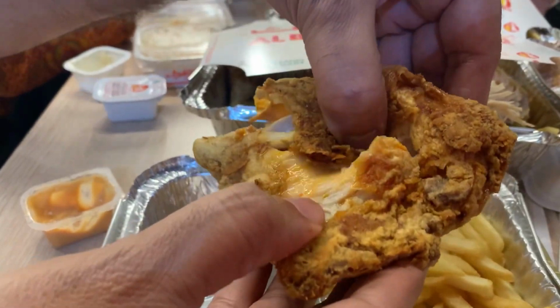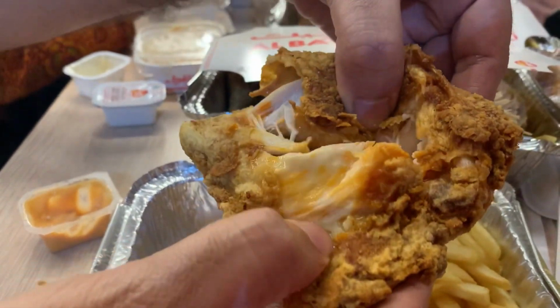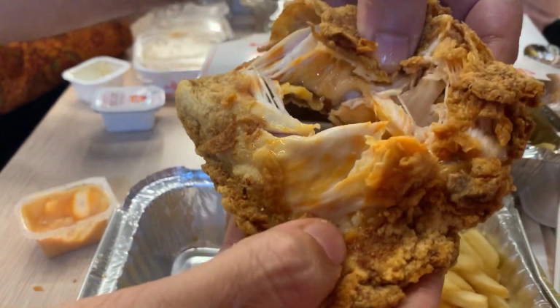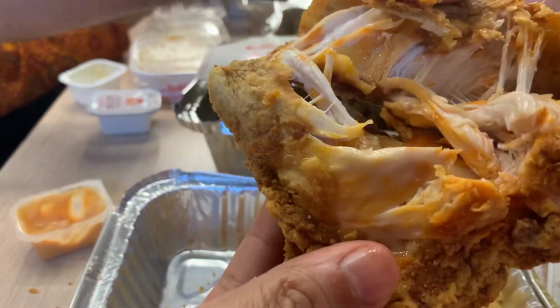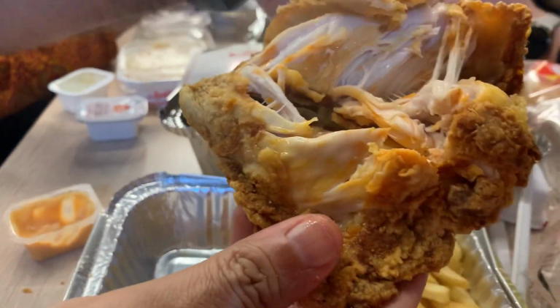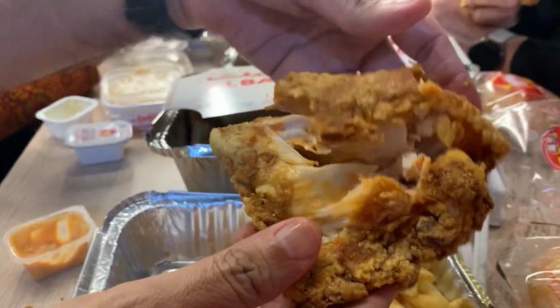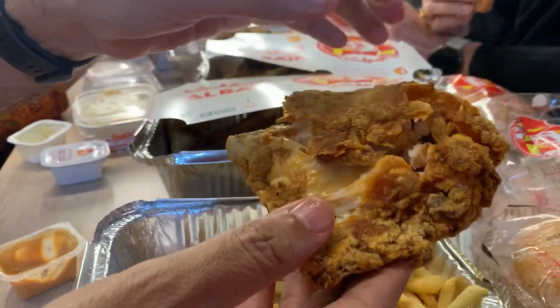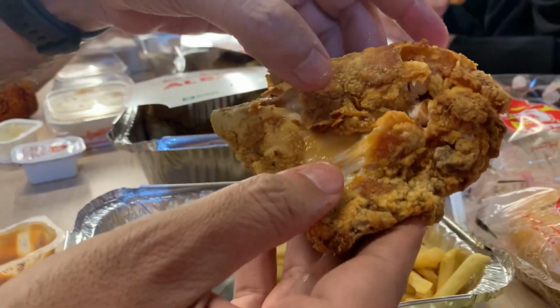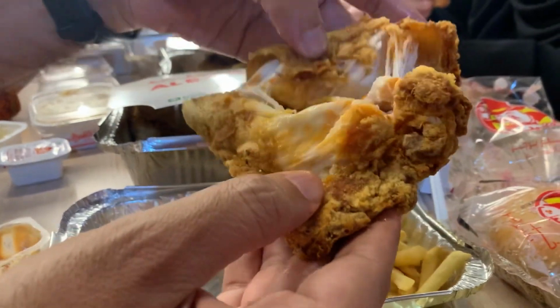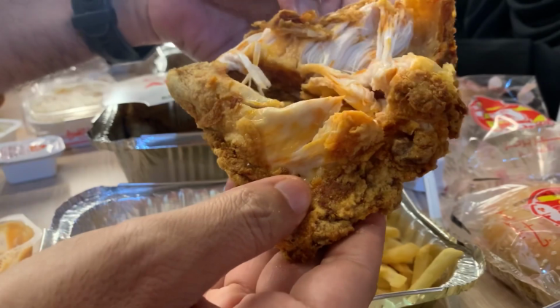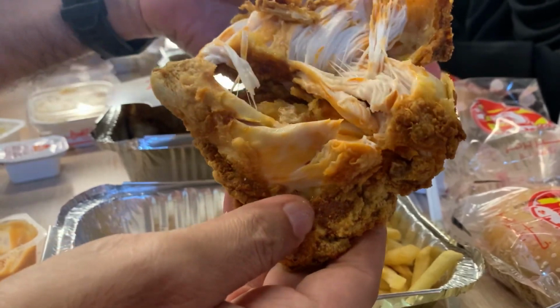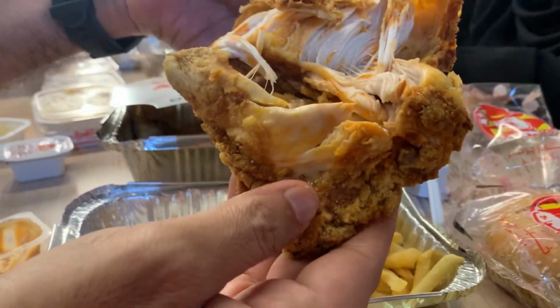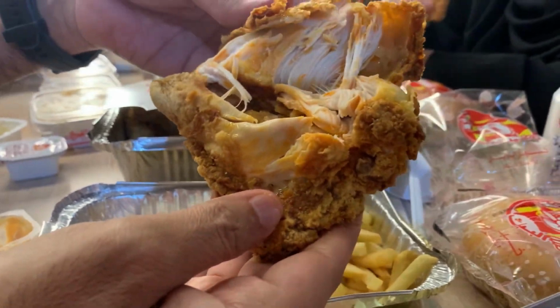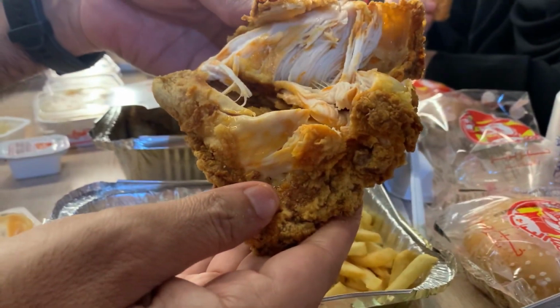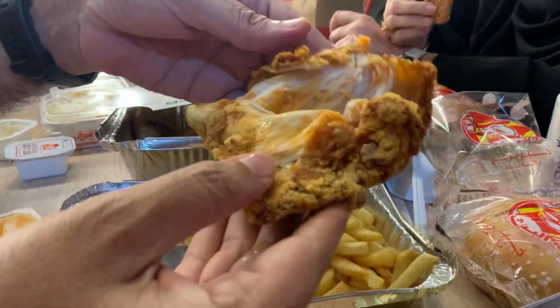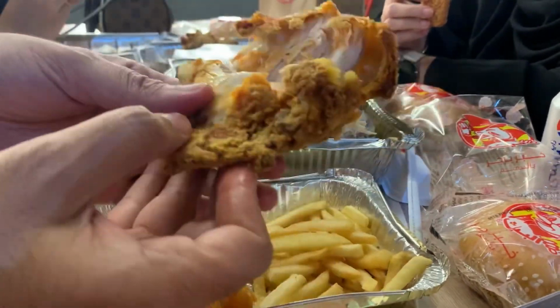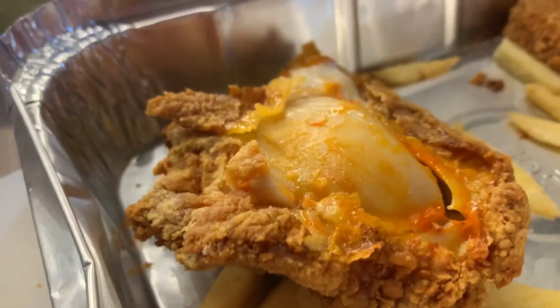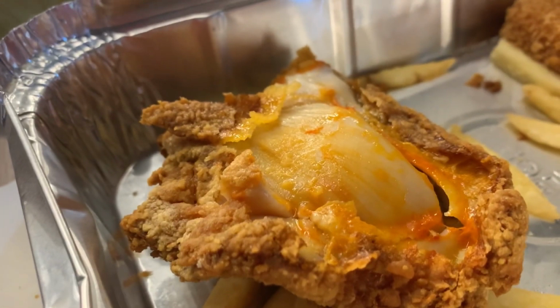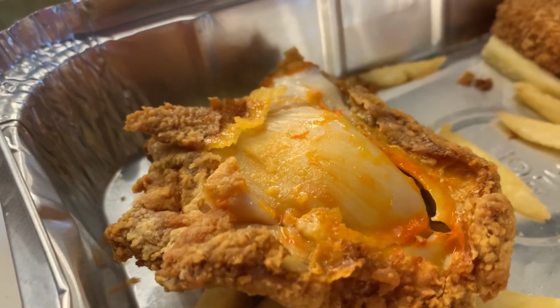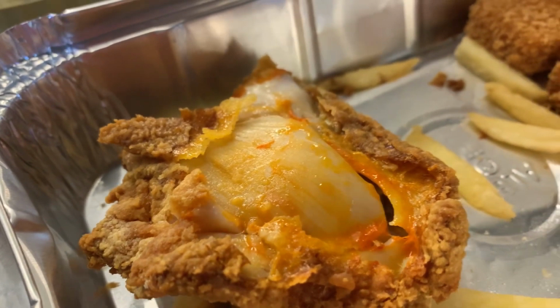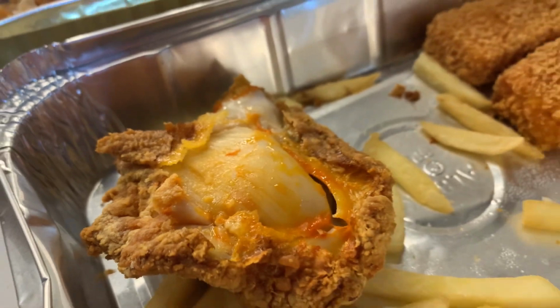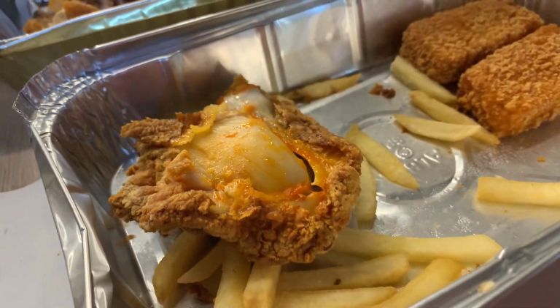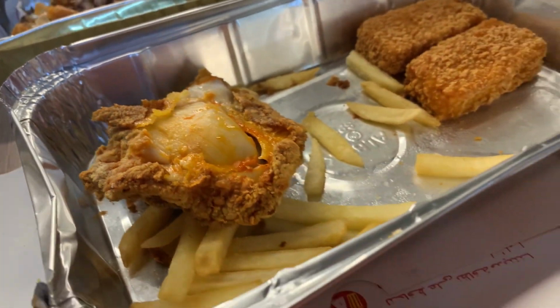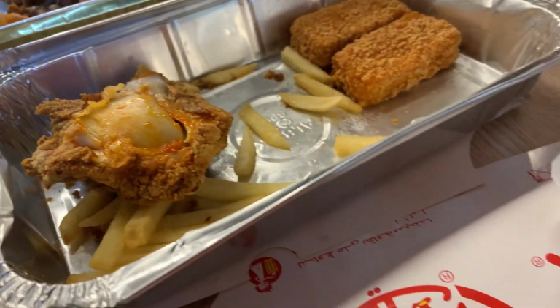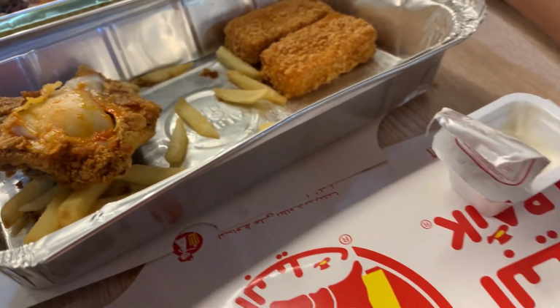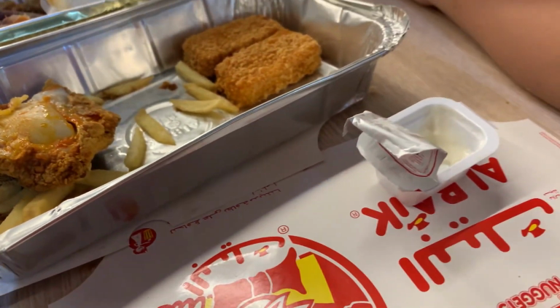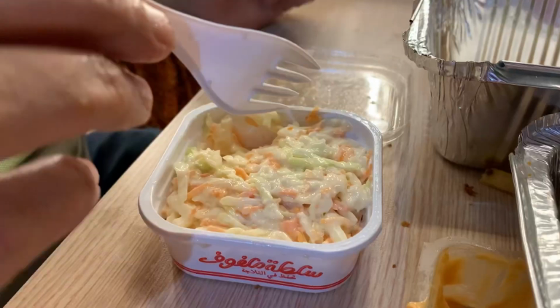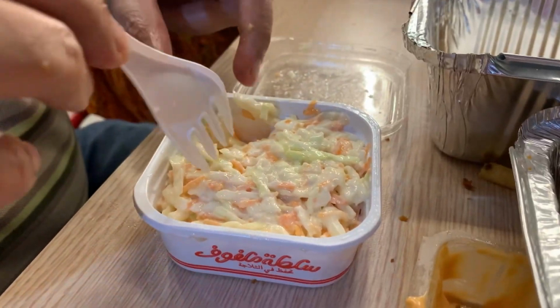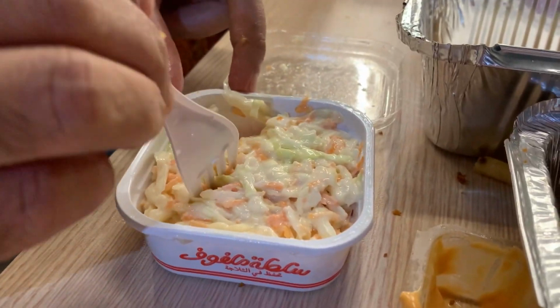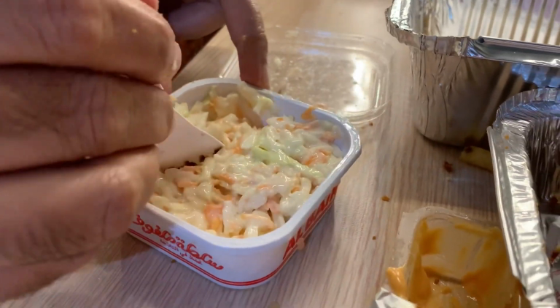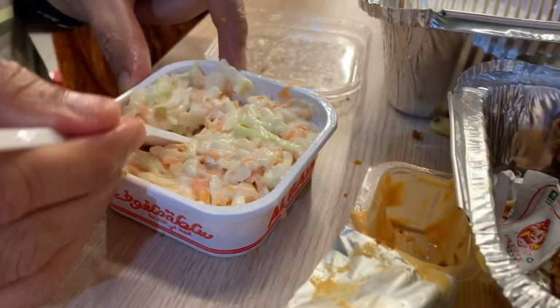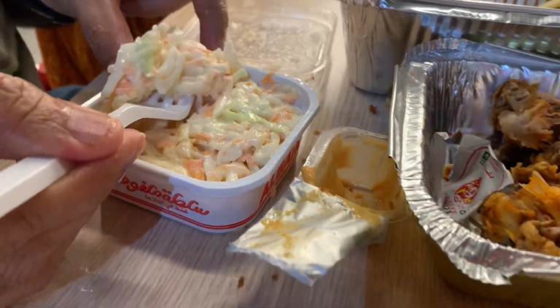Look at that tender chicken nugget — crispy fried spicy chicken on the inside. We also got some healthy veggies in the form of coleslaw.